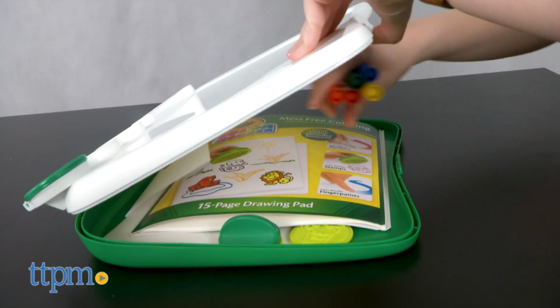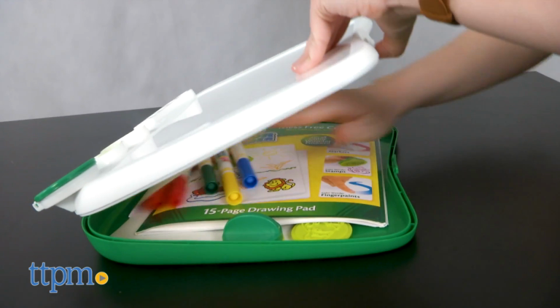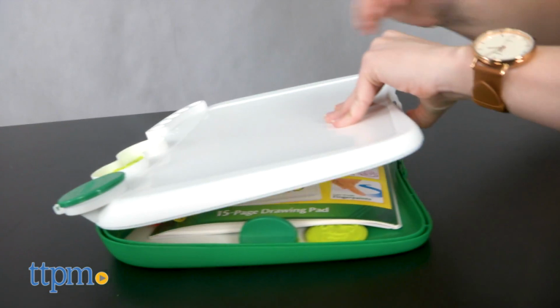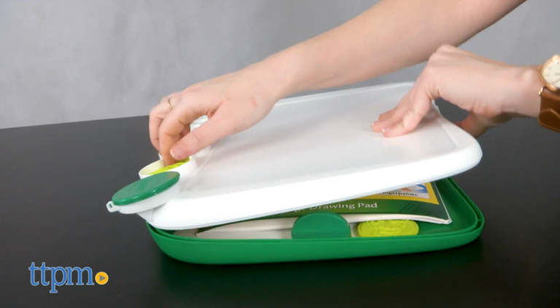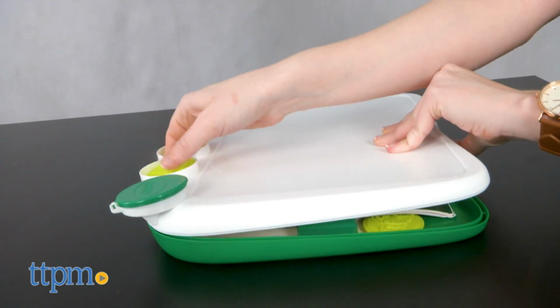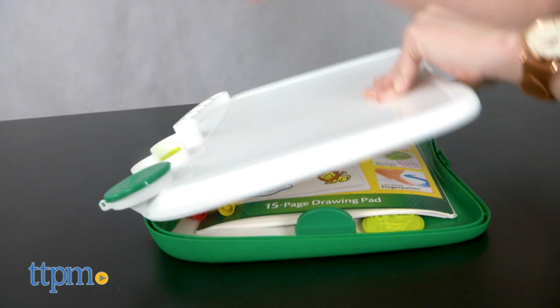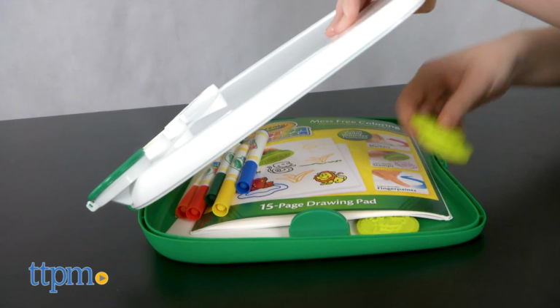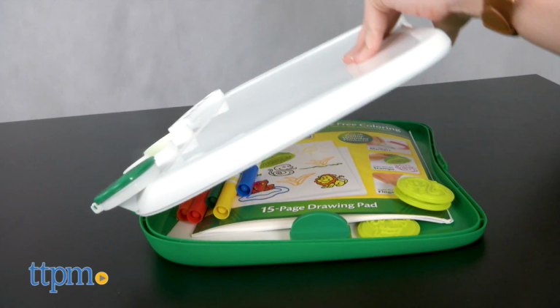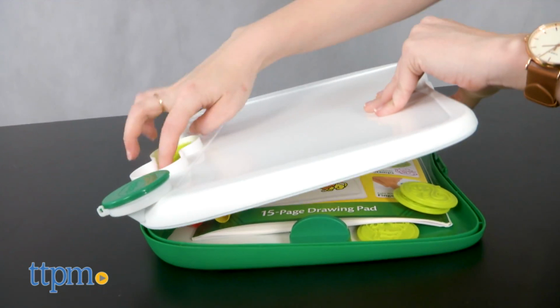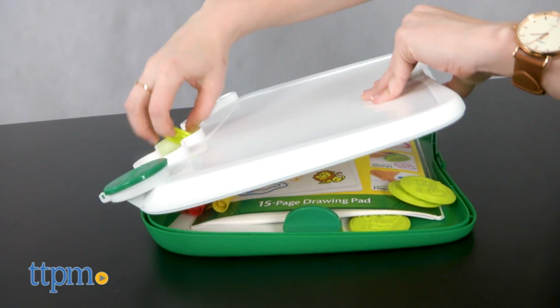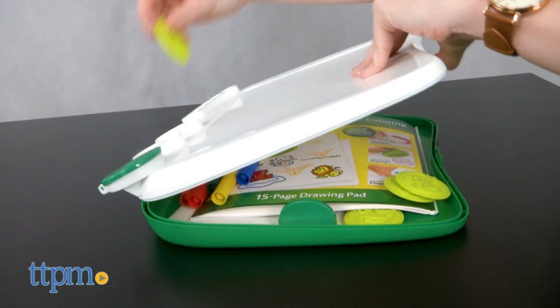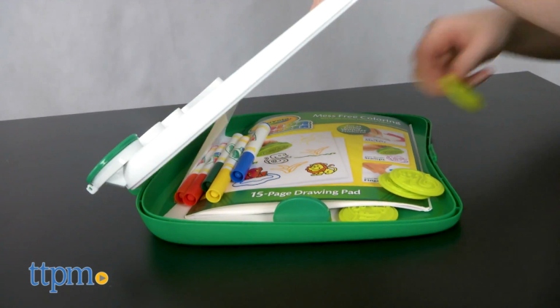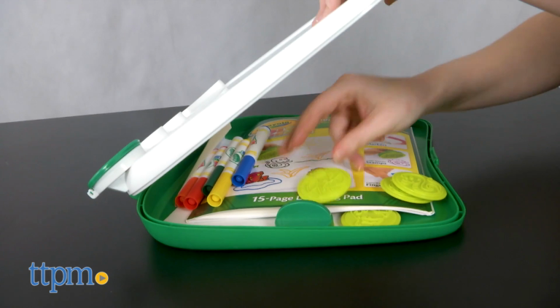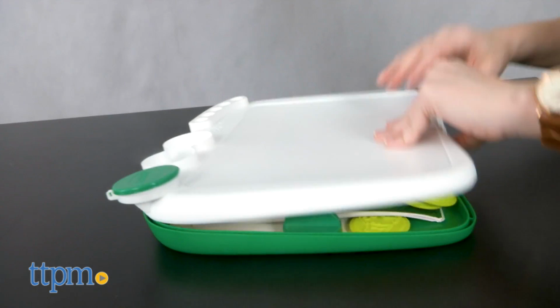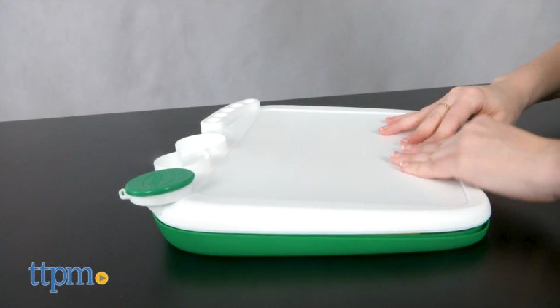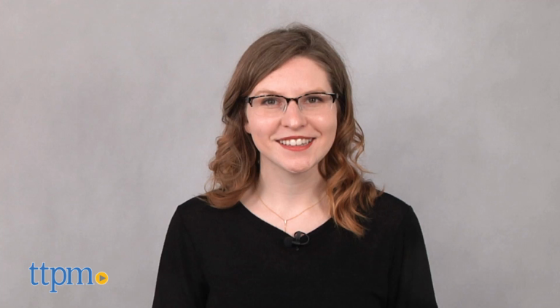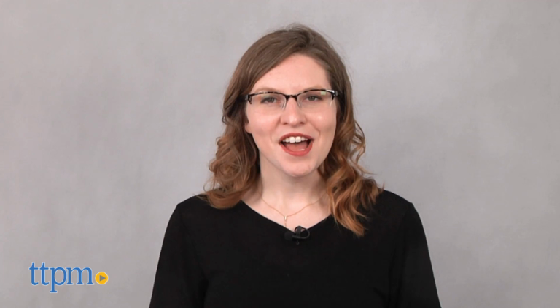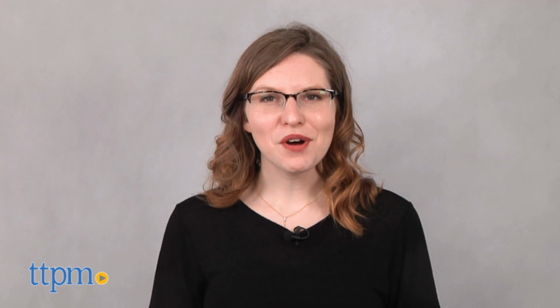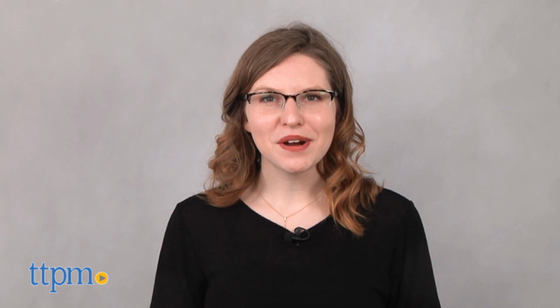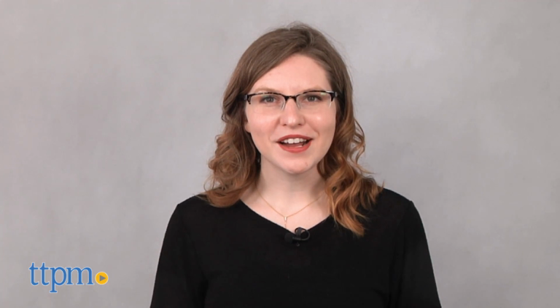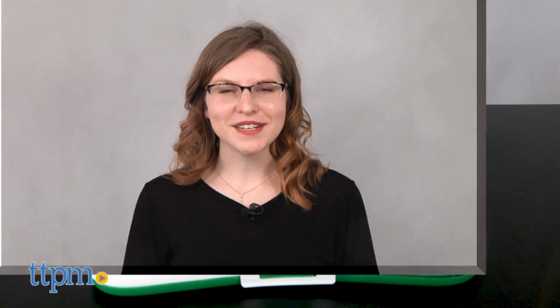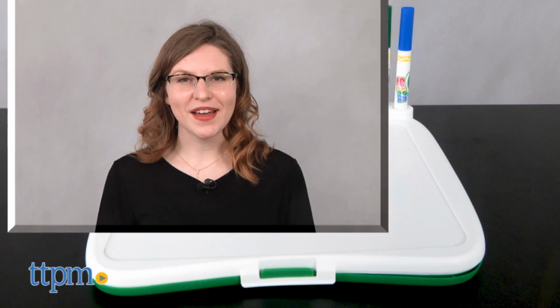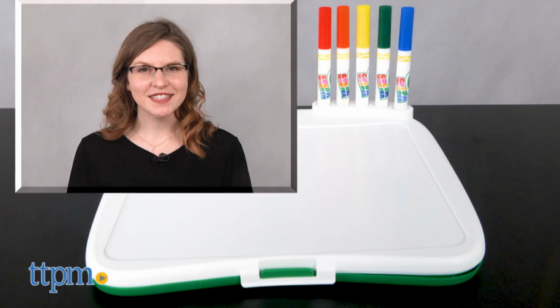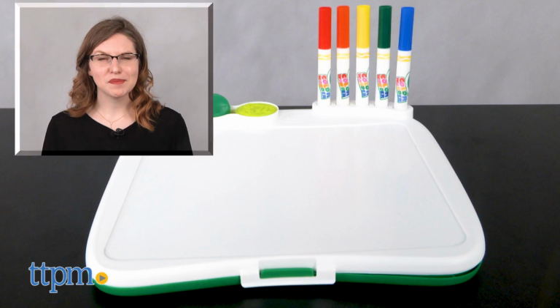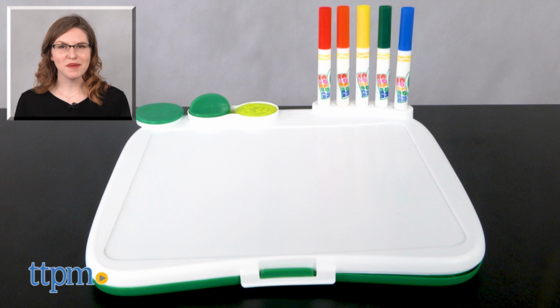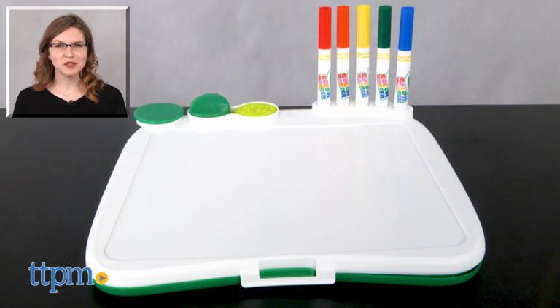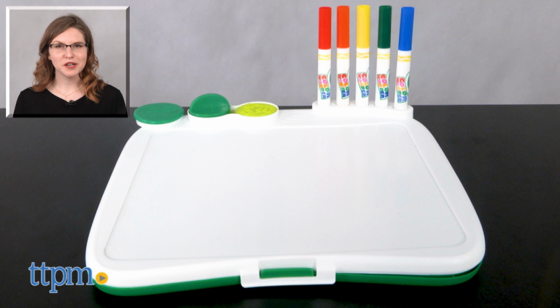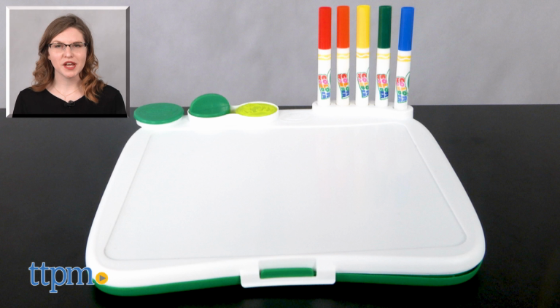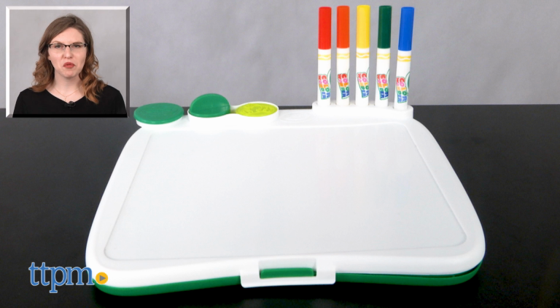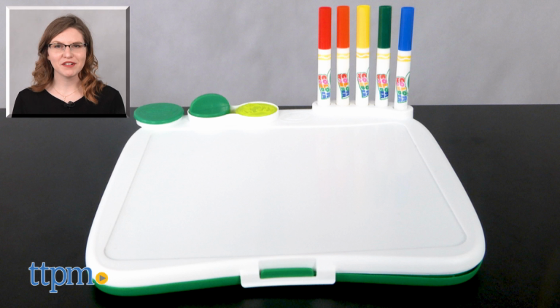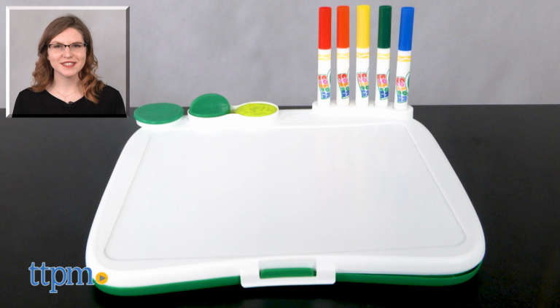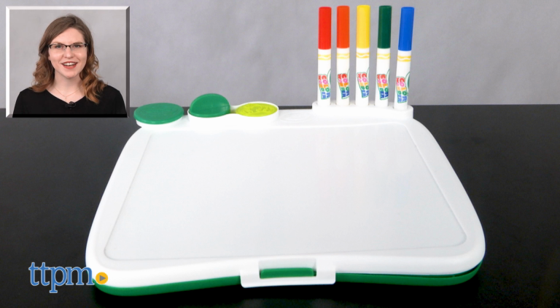The Crayola Color Wonder Art Desk with Stamps kit is for ages 3 and up and it's from Crayola. For more on where to buy and current prices, find us at TTPM and subscribe to our YouTube channels for more great reviews every day.